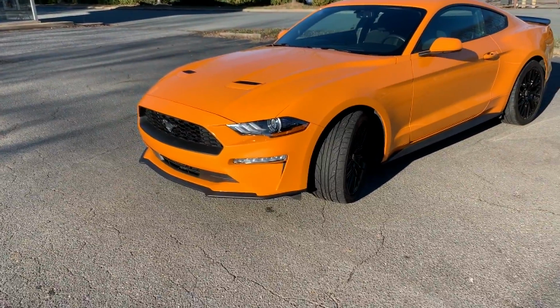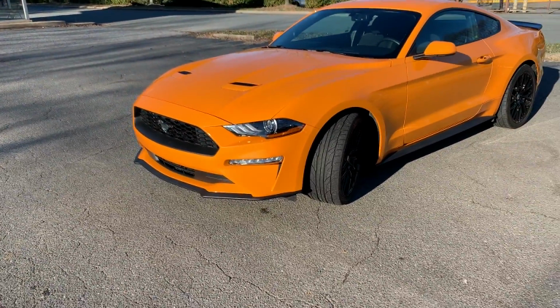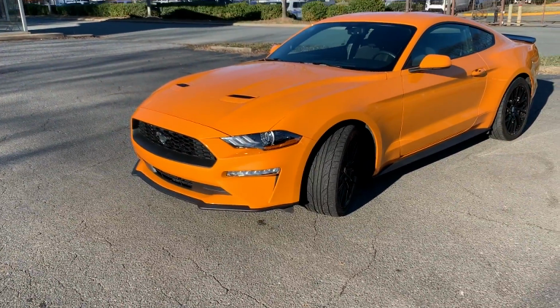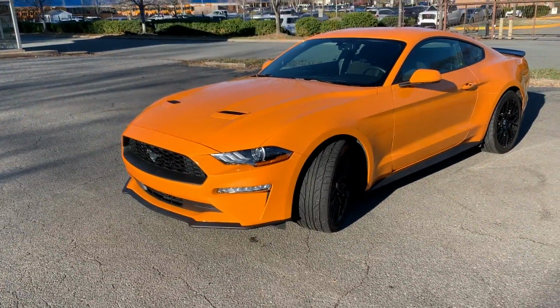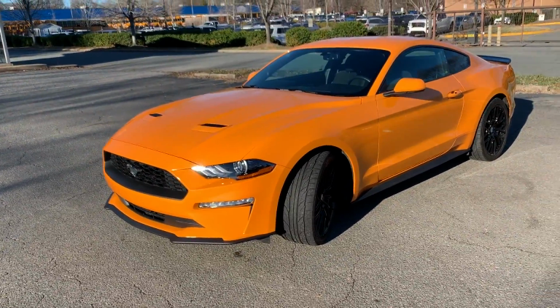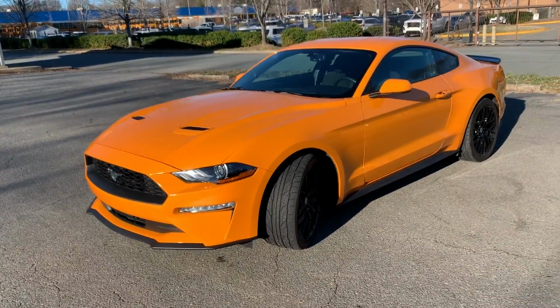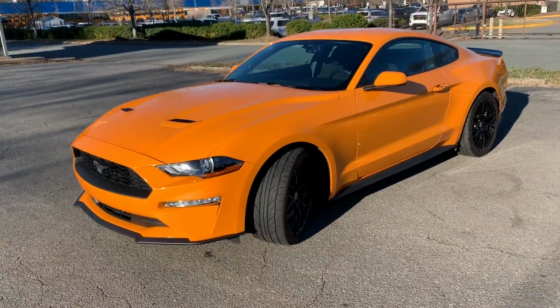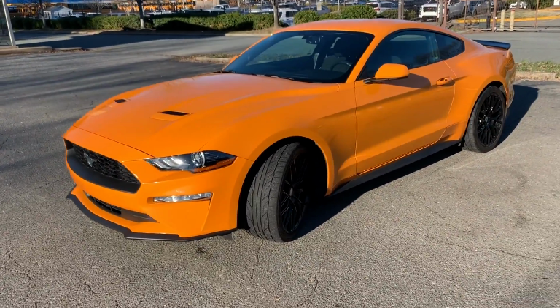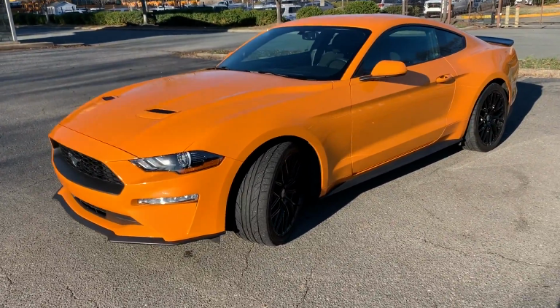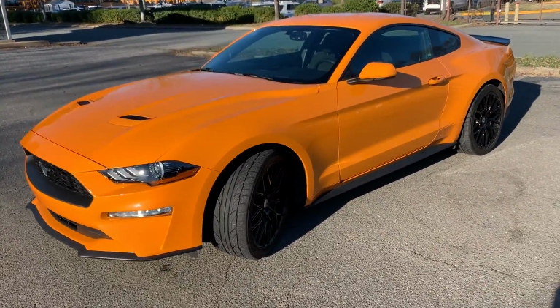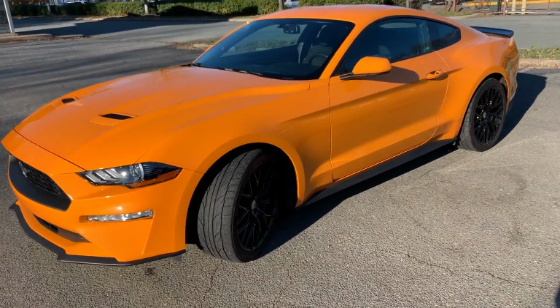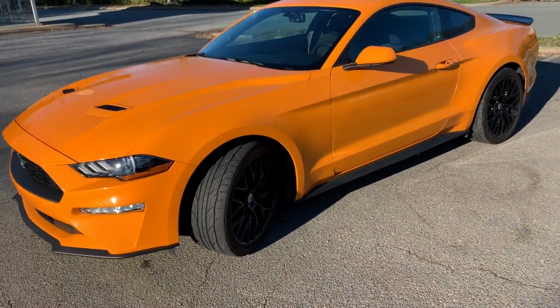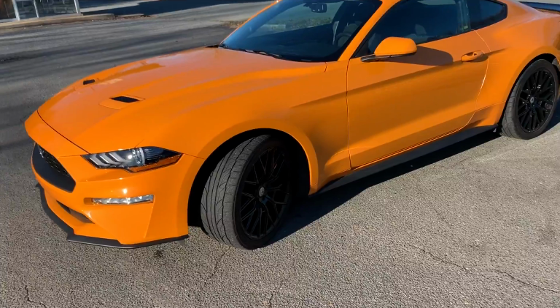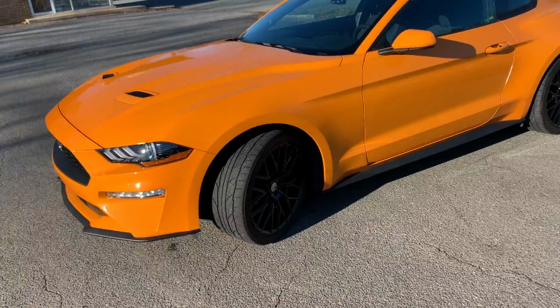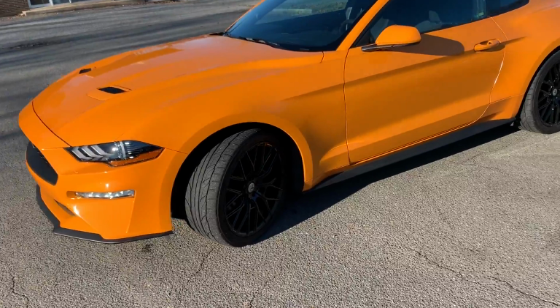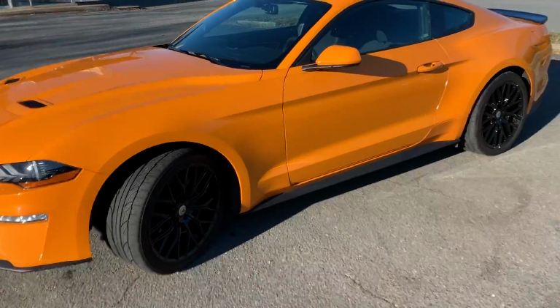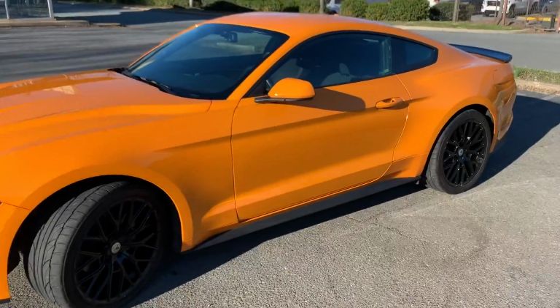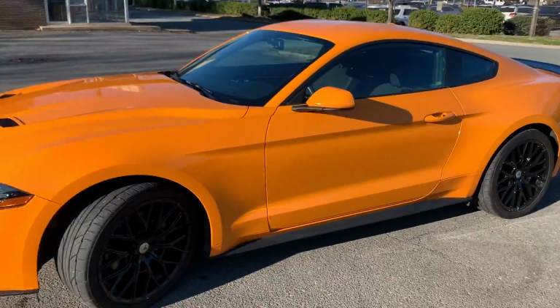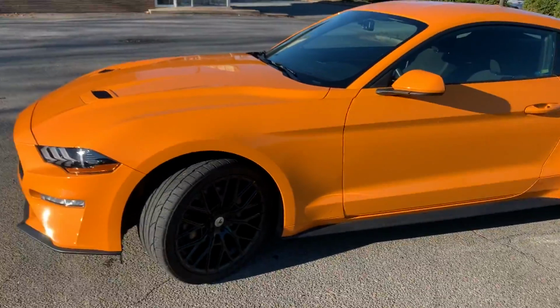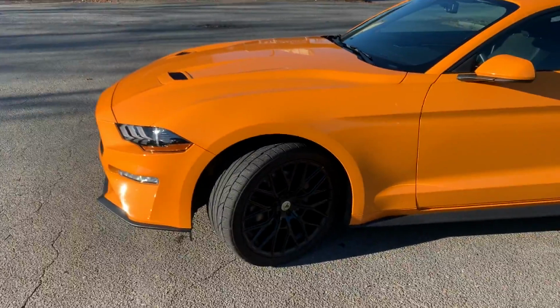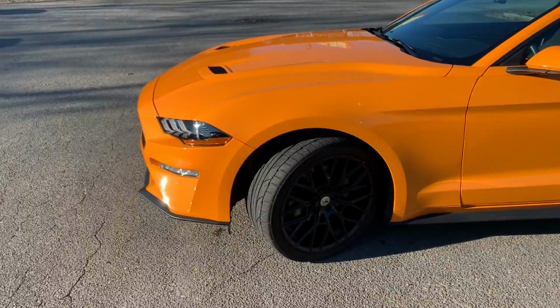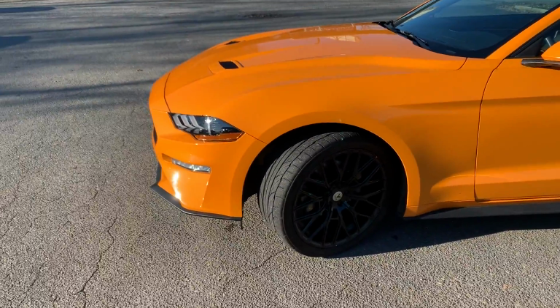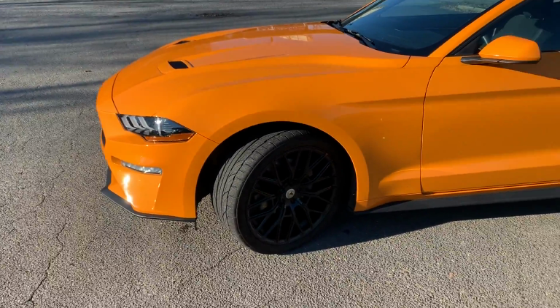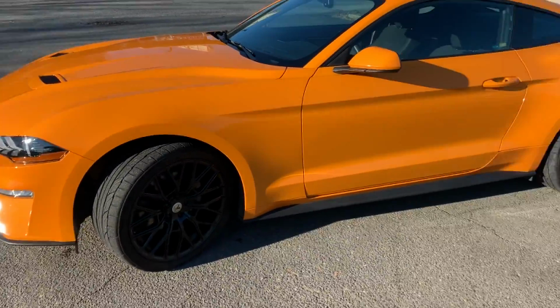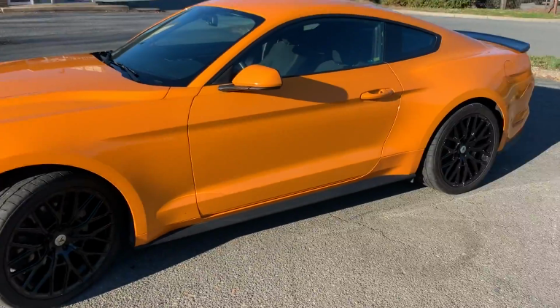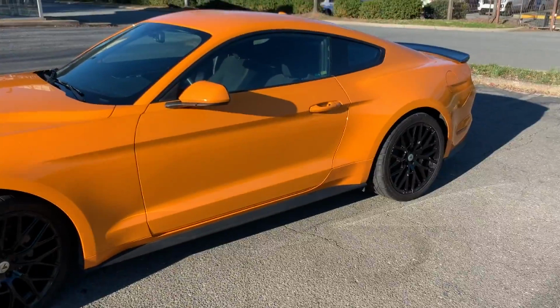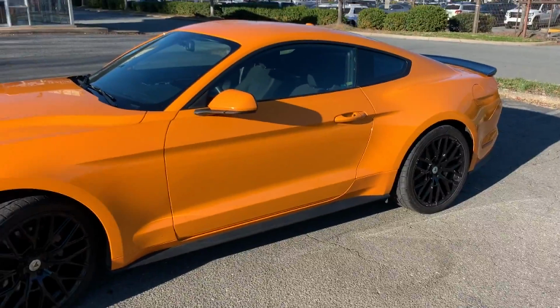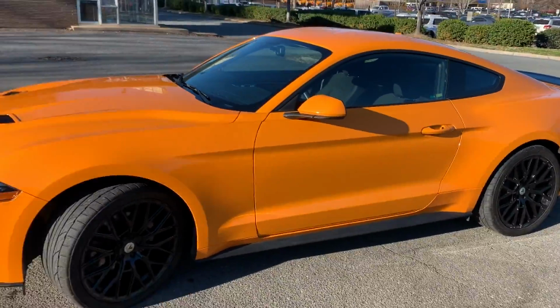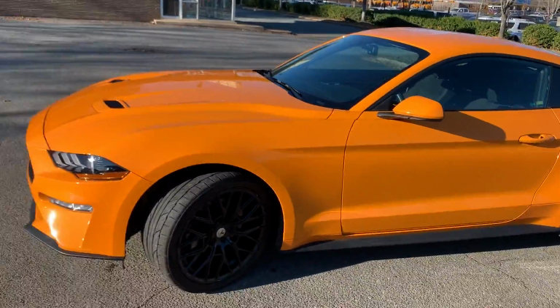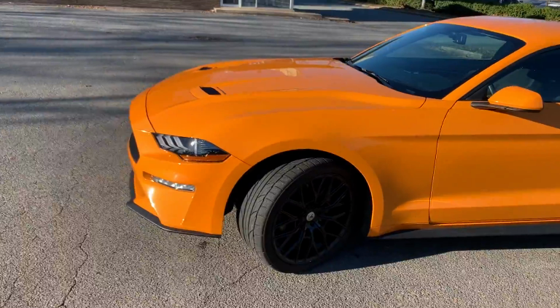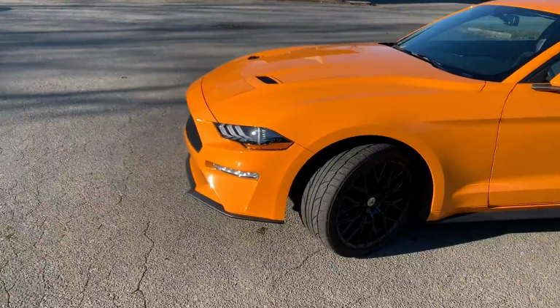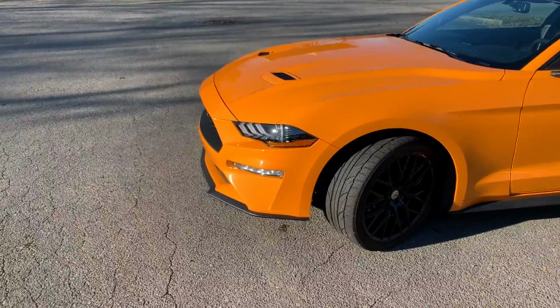This car has been well maintained, well serviced, and it shows. It comes complete with two sets of wheels: these amazing 20-inch Asante wheels along with the factory wheels.